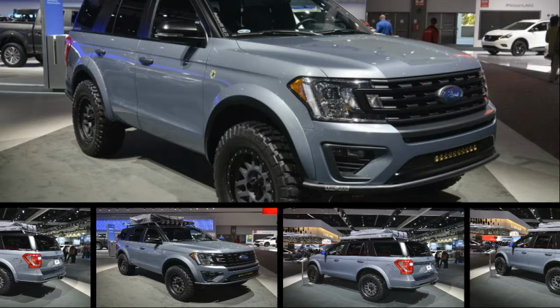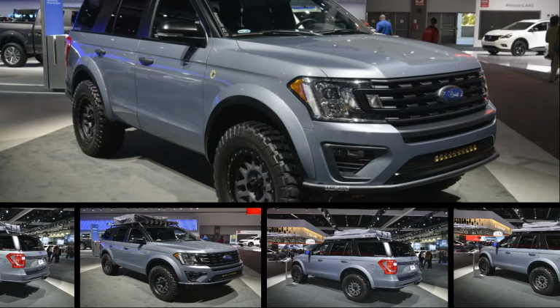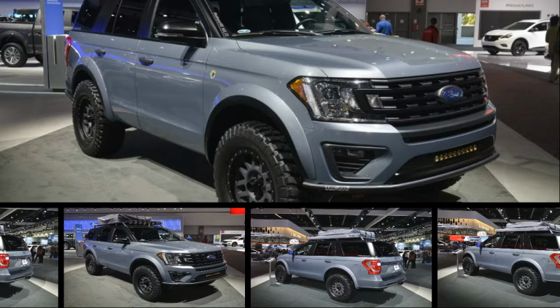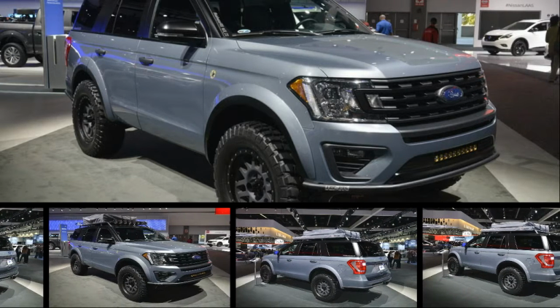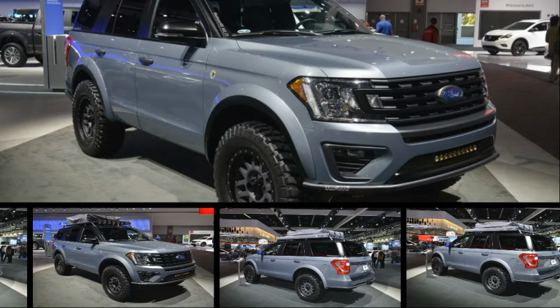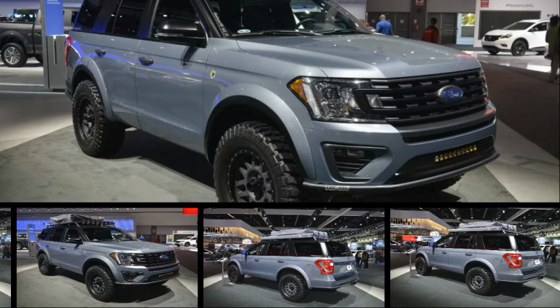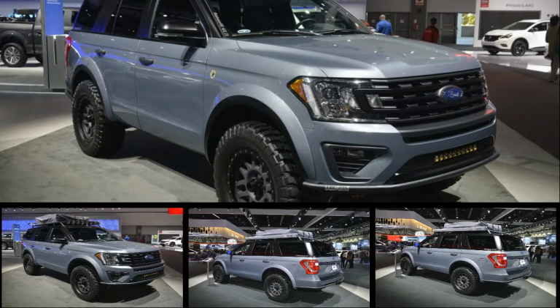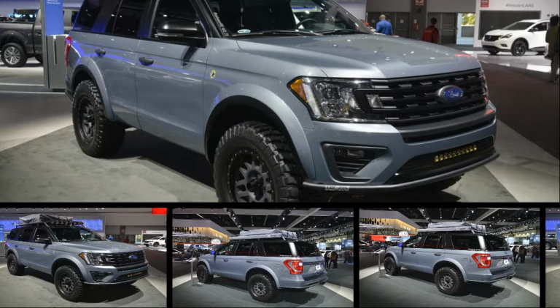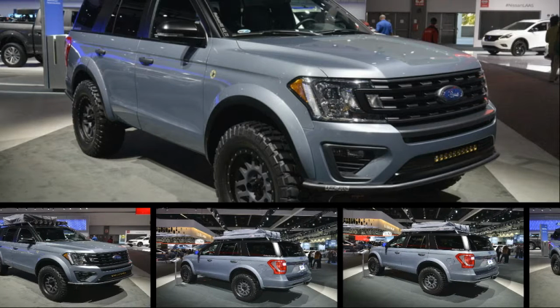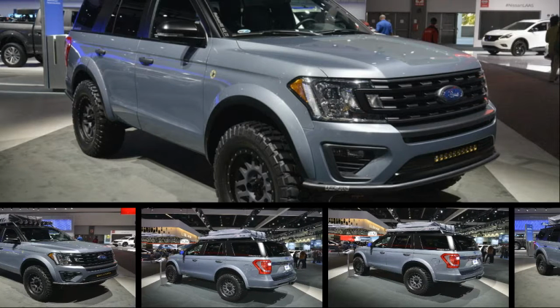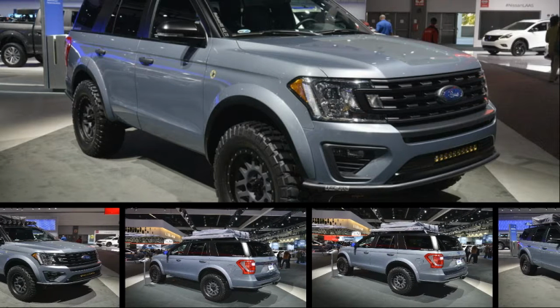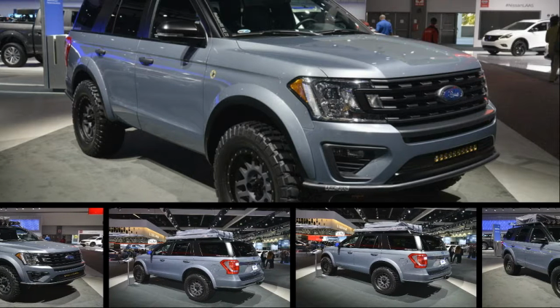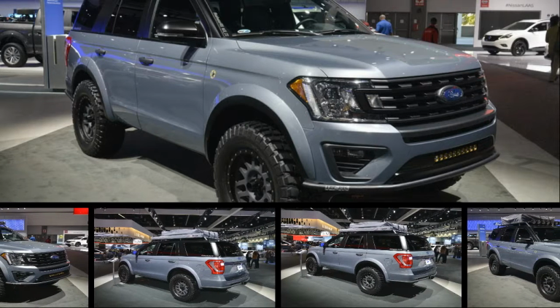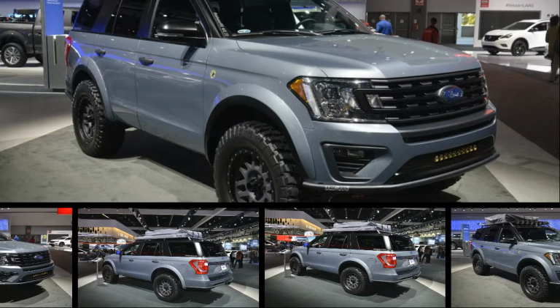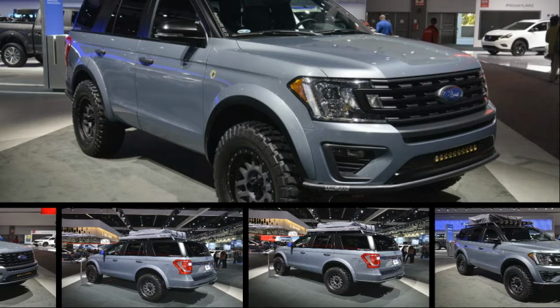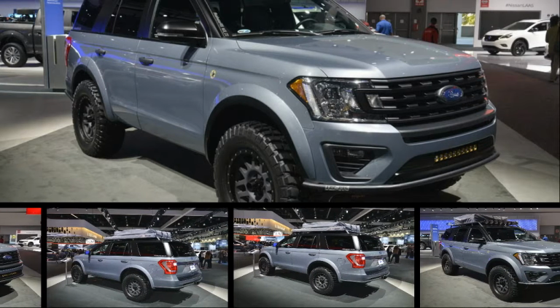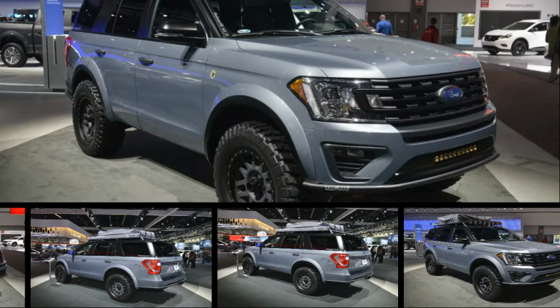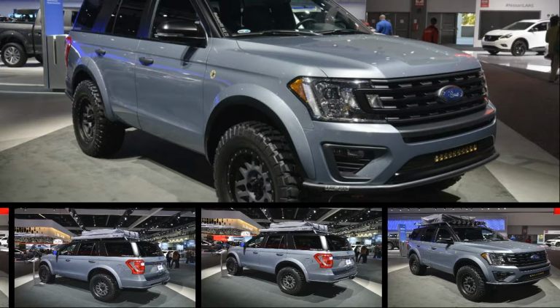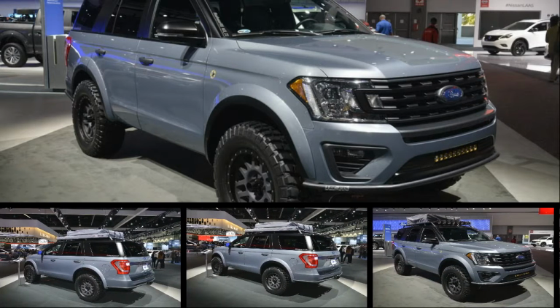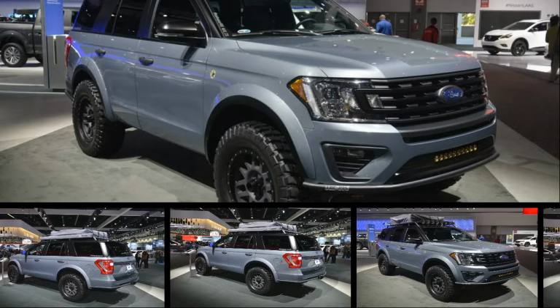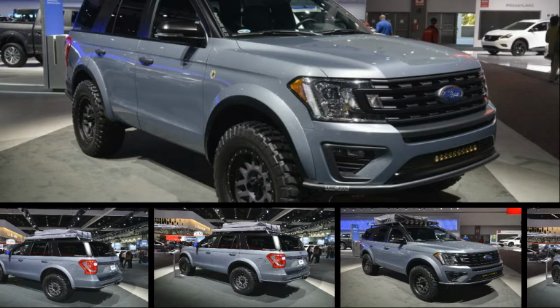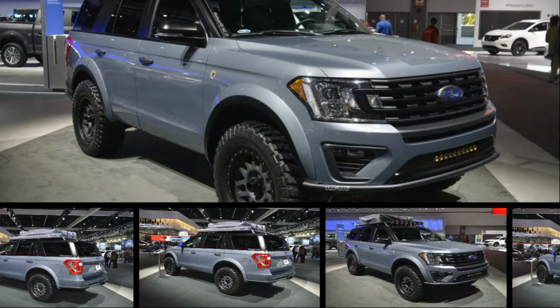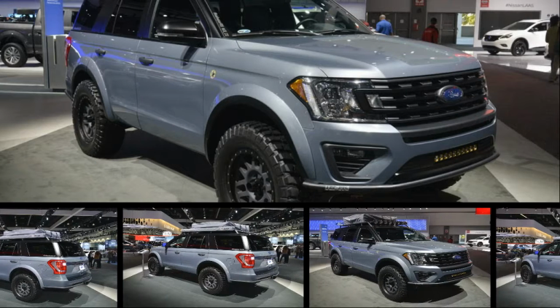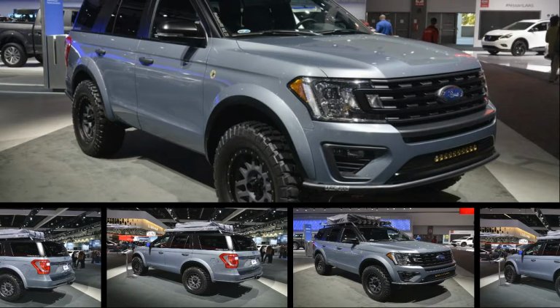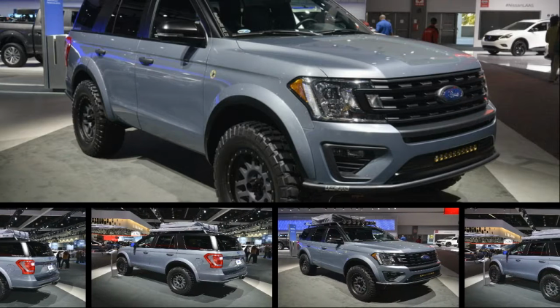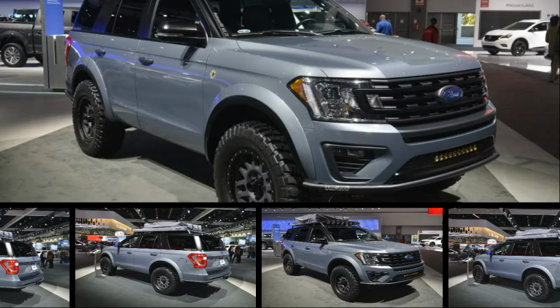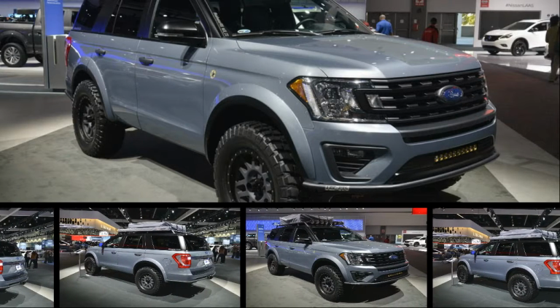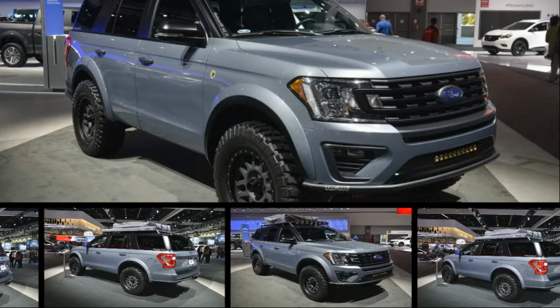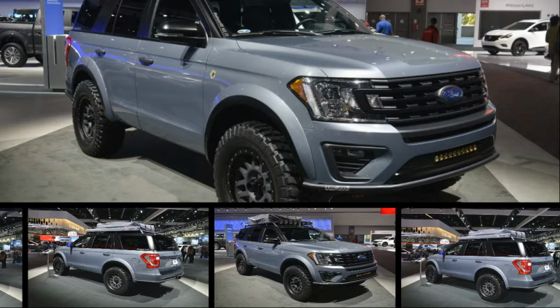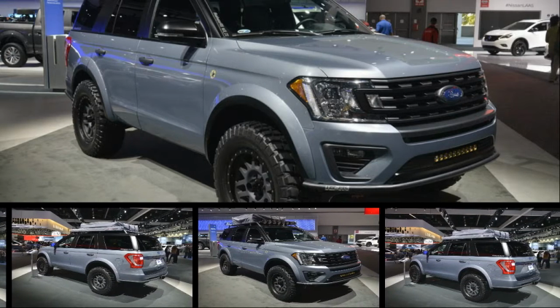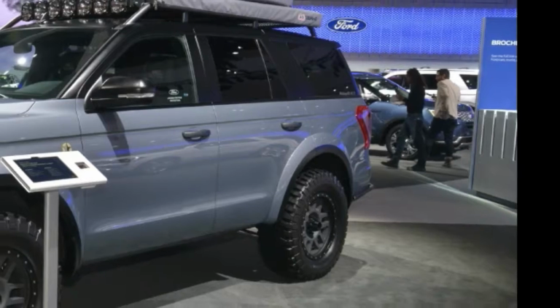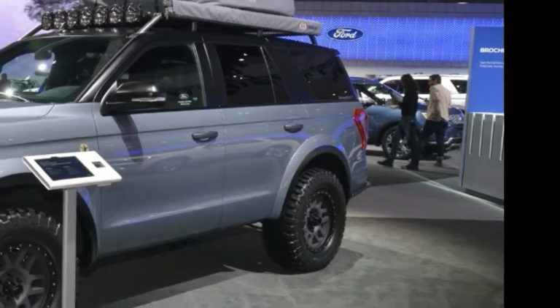This is probably the closest the Ford Expedition will ever get to a Raptor, and we love it. Ford brought the Expedition Baja Forged Adventurer to the LA Auto Show following its debut at SEMA a few weeks back.